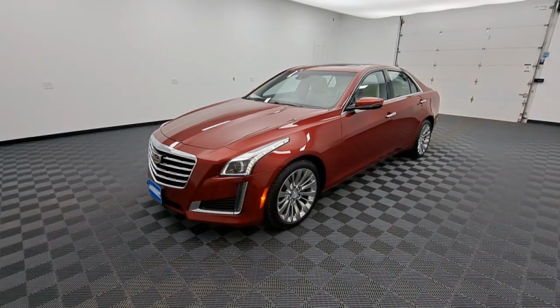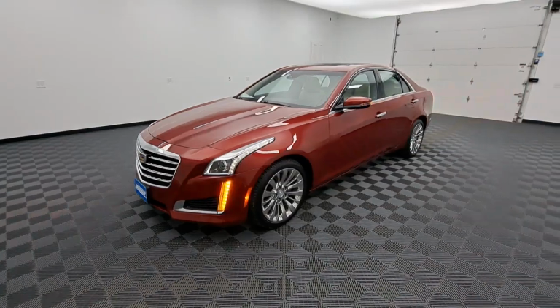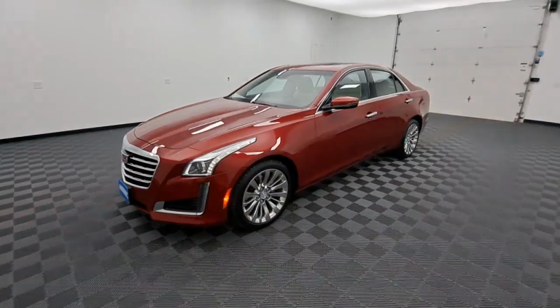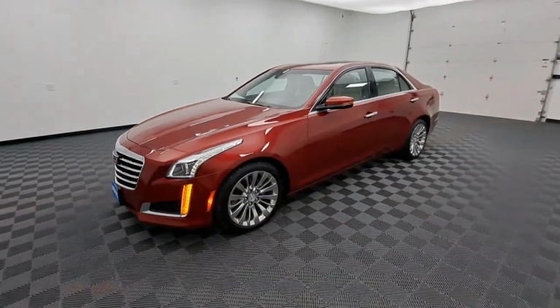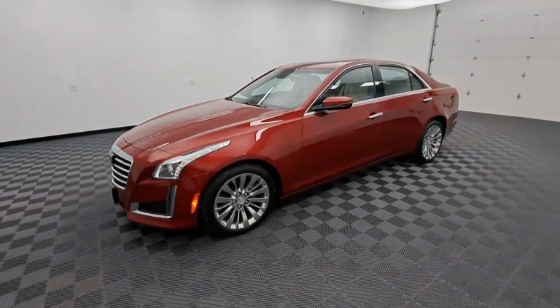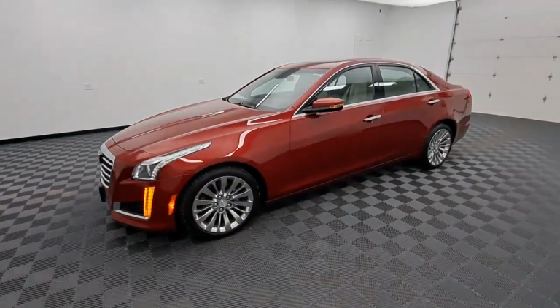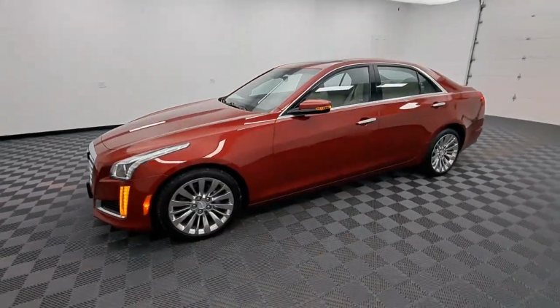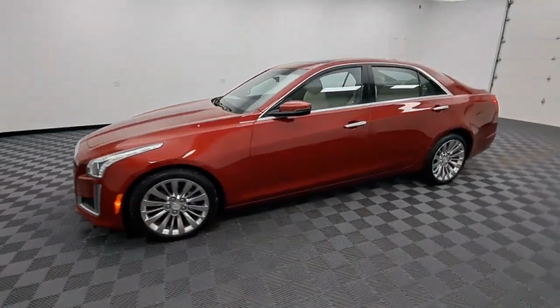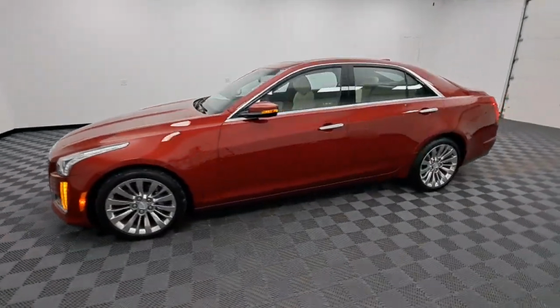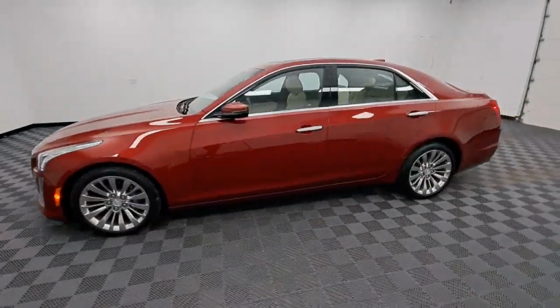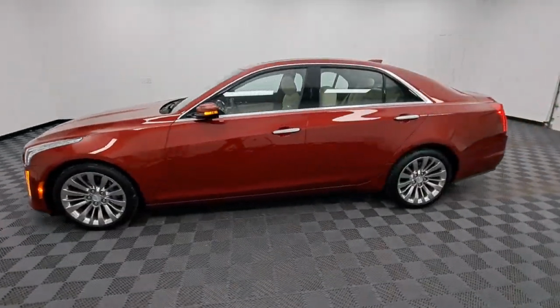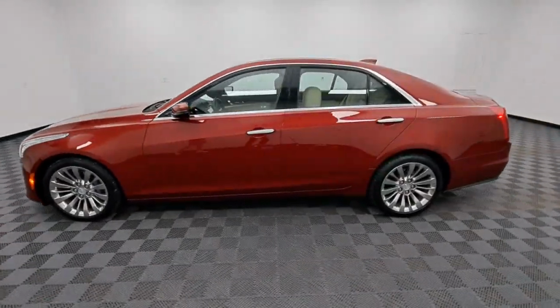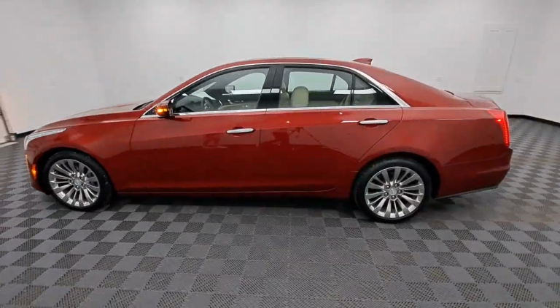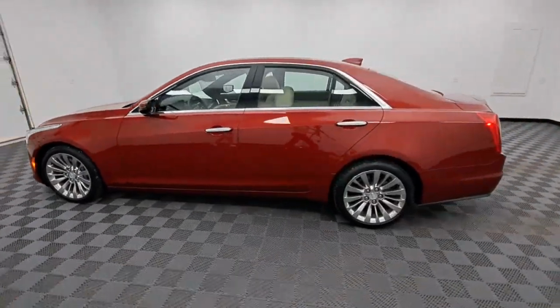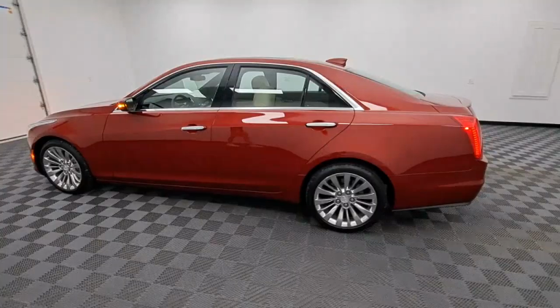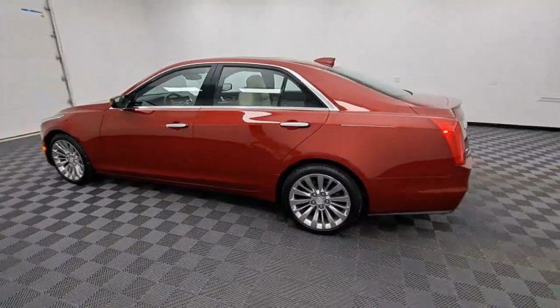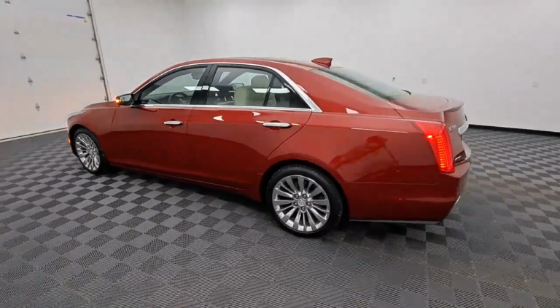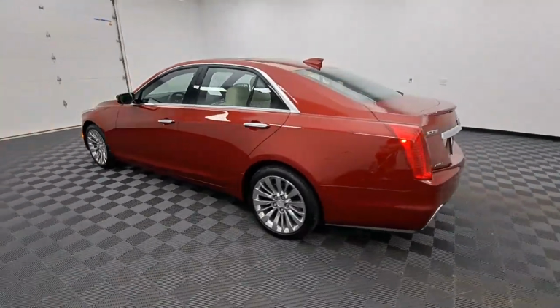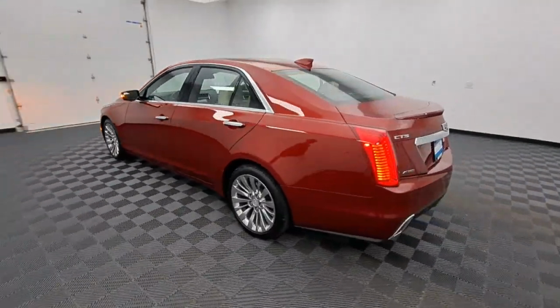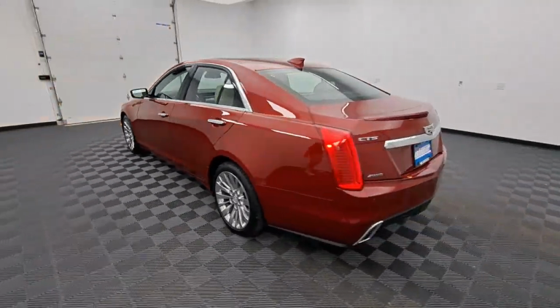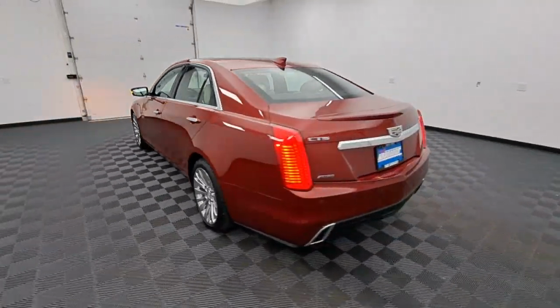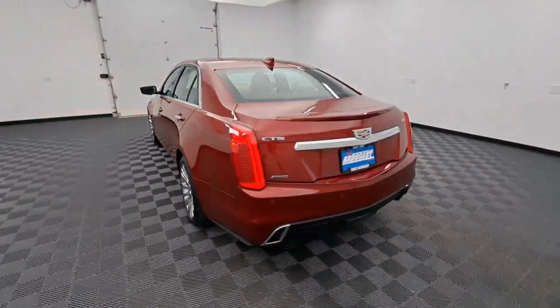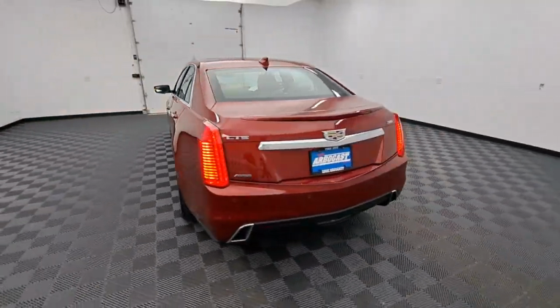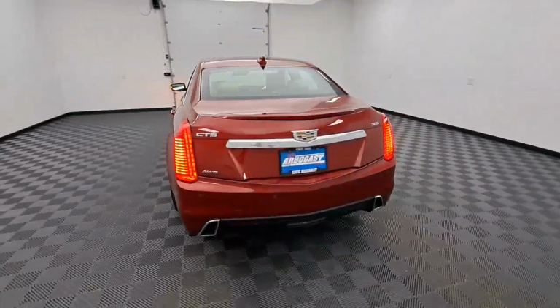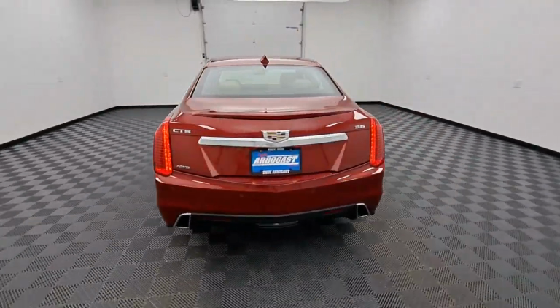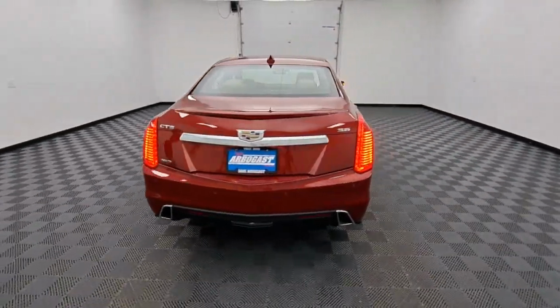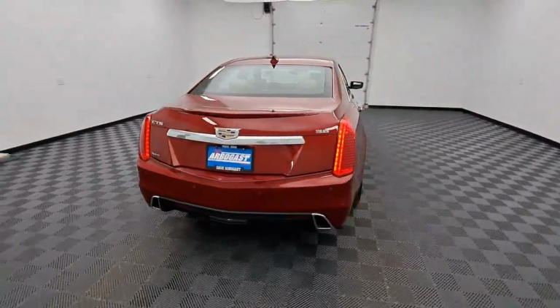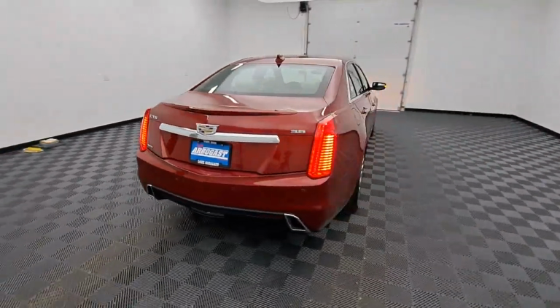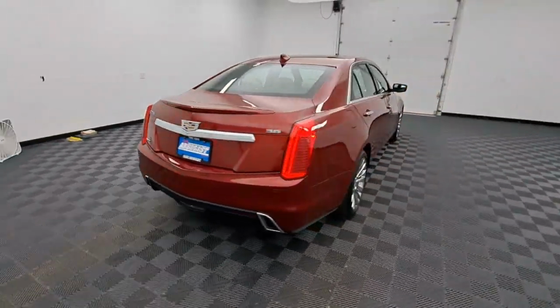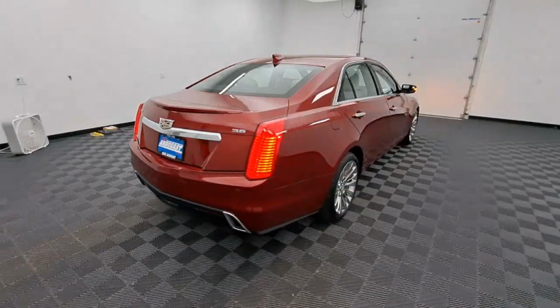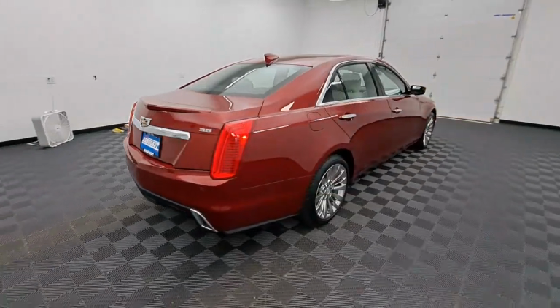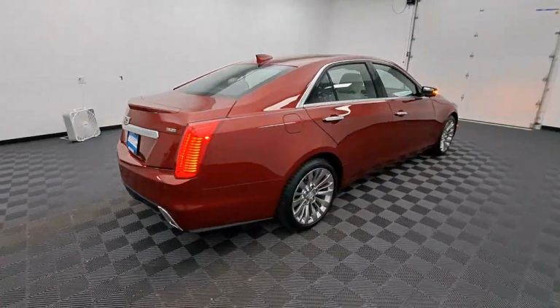Looking for your dream car? It could be the 2018 Cadillac CTS. With less than 45,000 miles on the odometer, this vehicle provides excellent value.